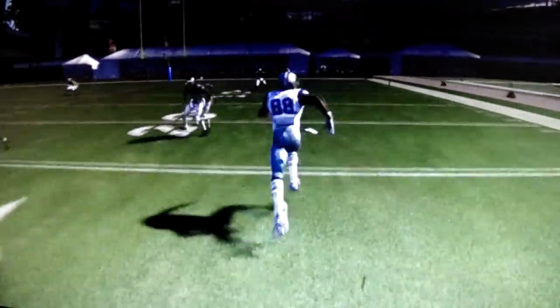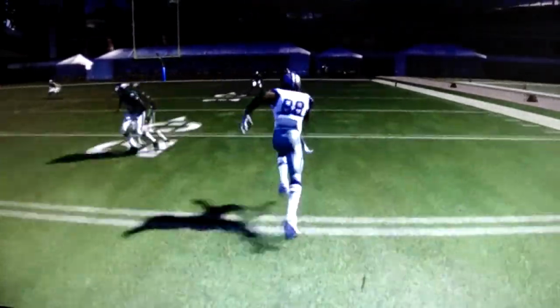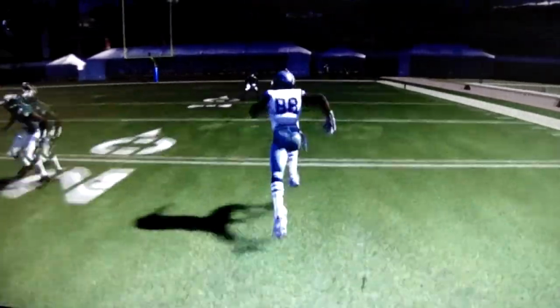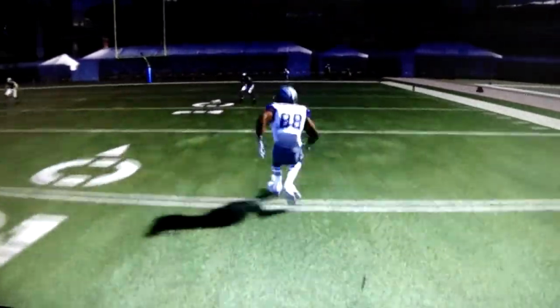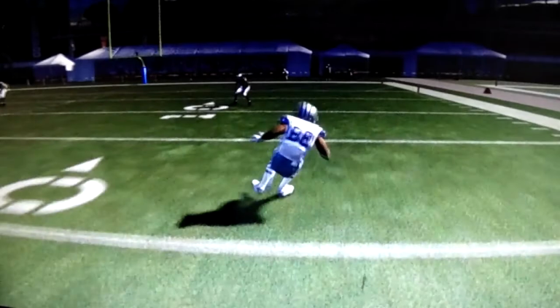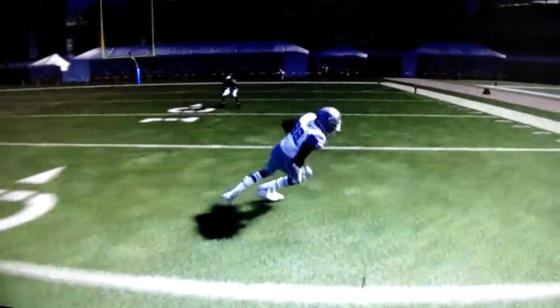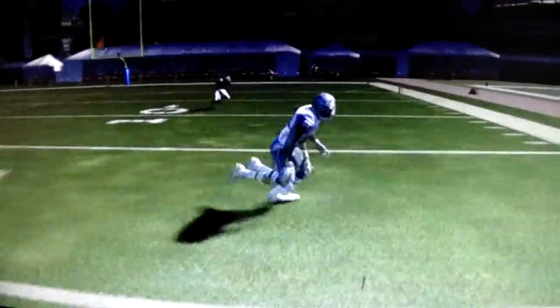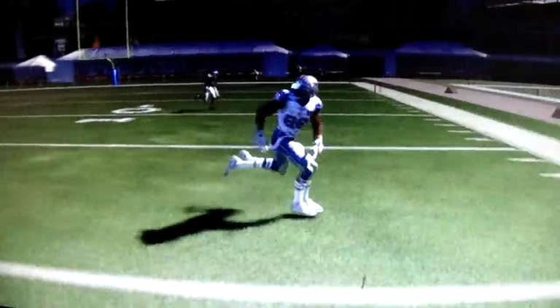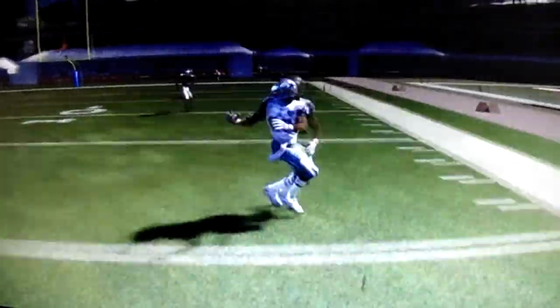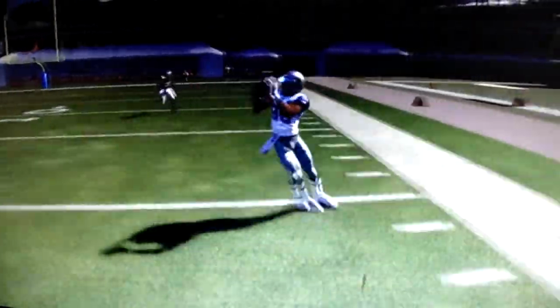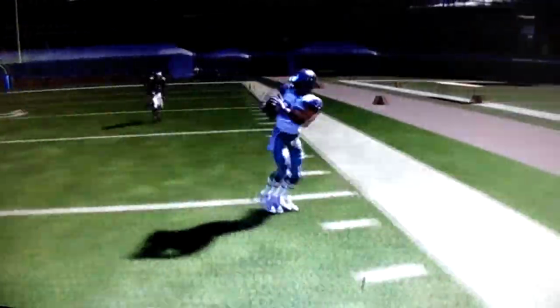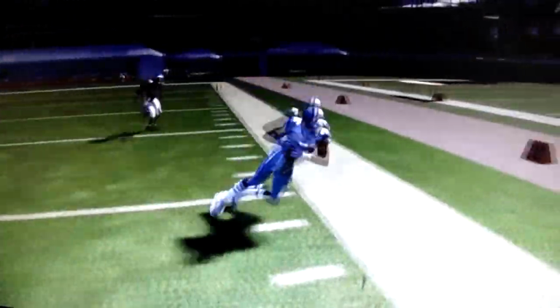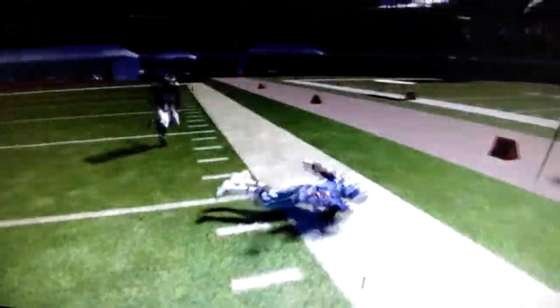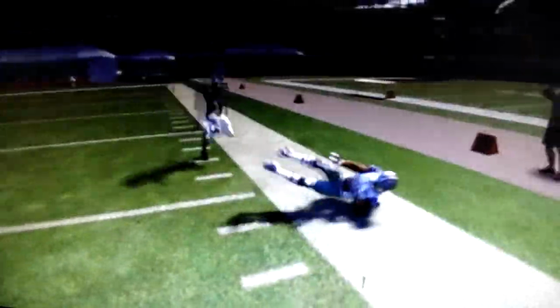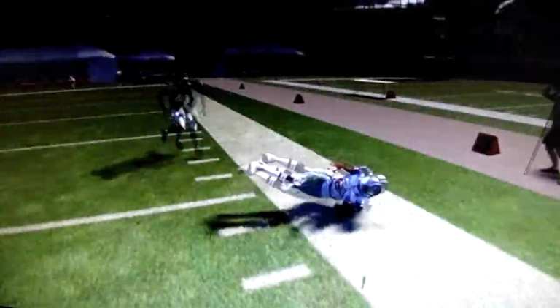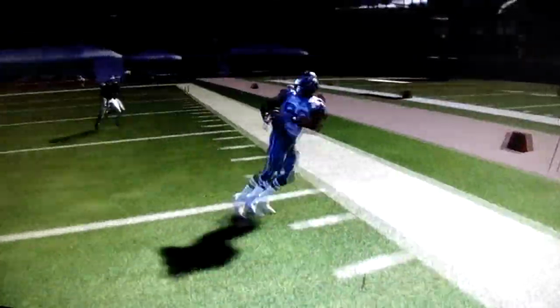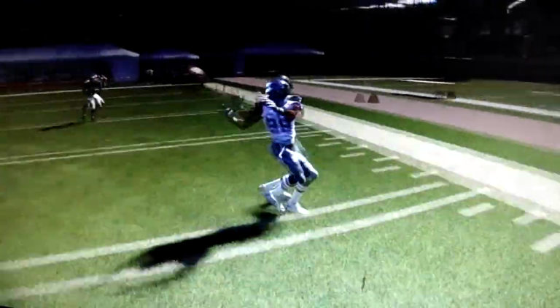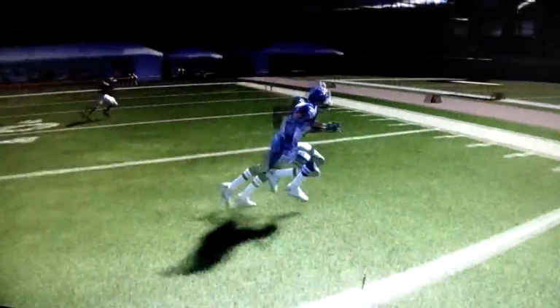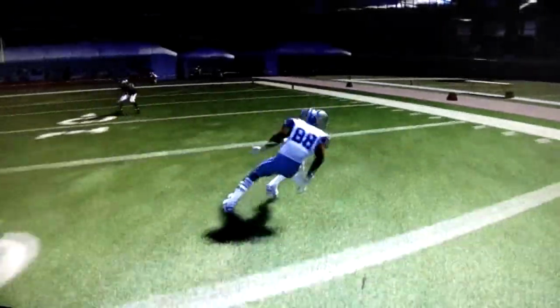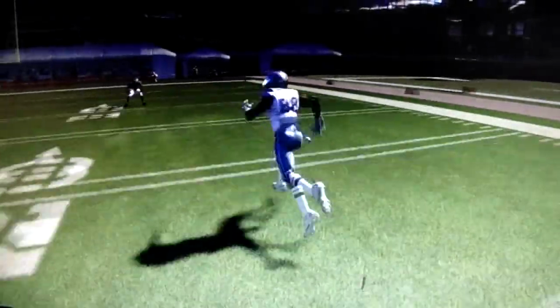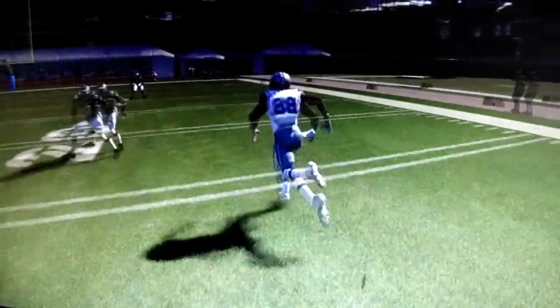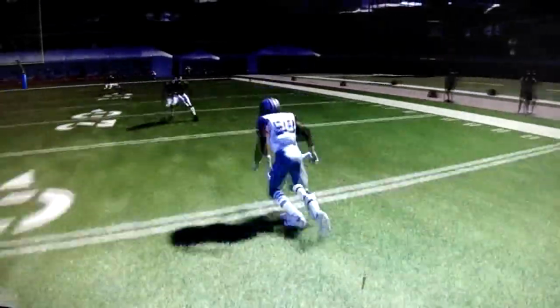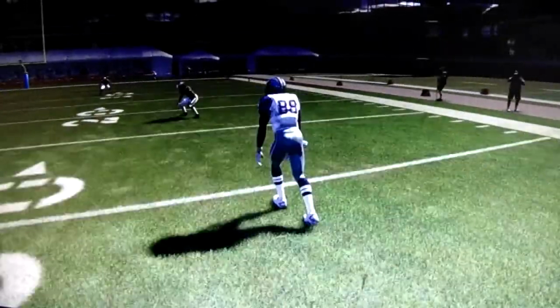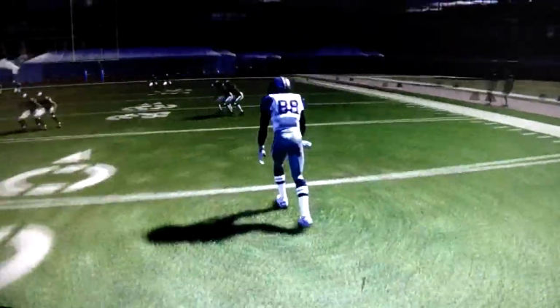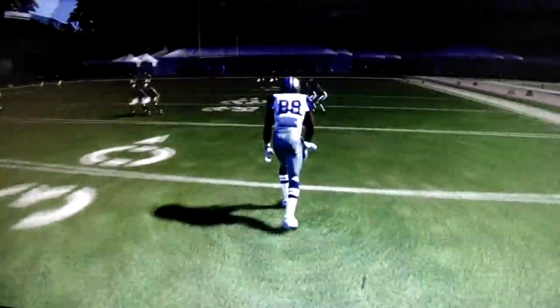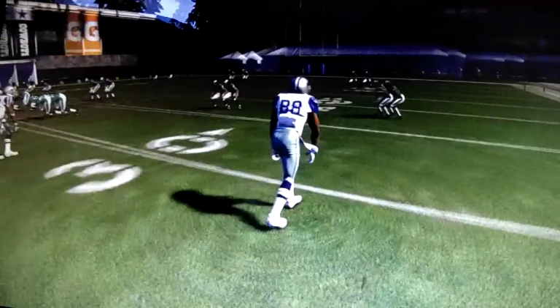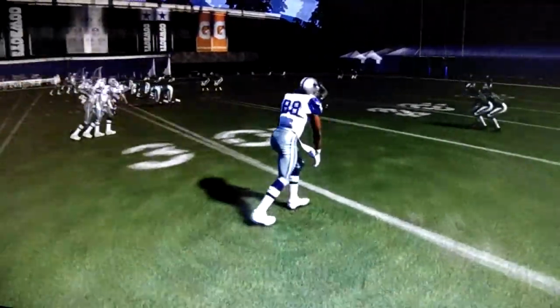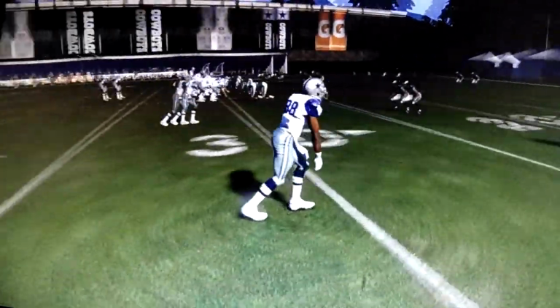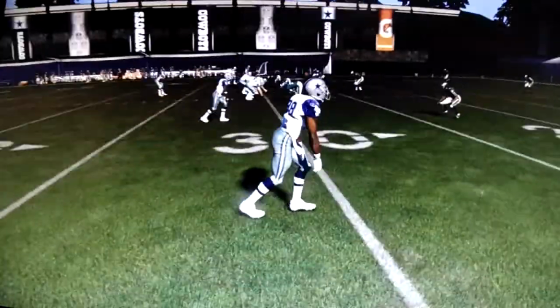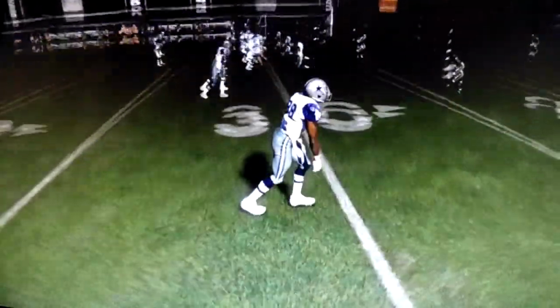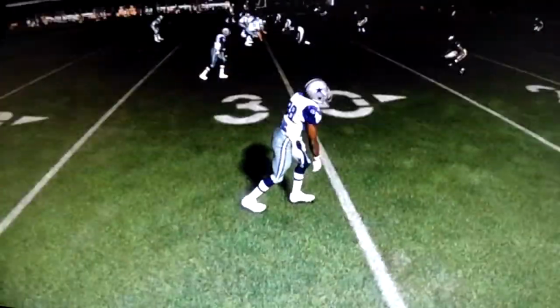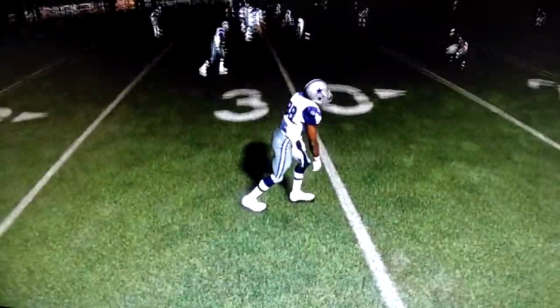Look at it at speed. To me, this is a good example of route running in this game.